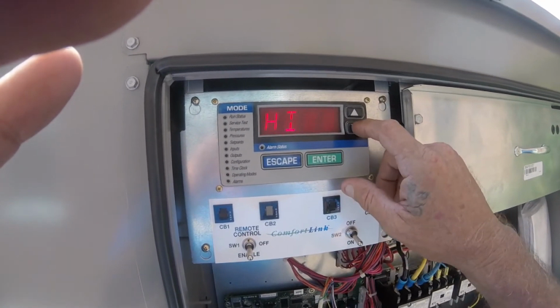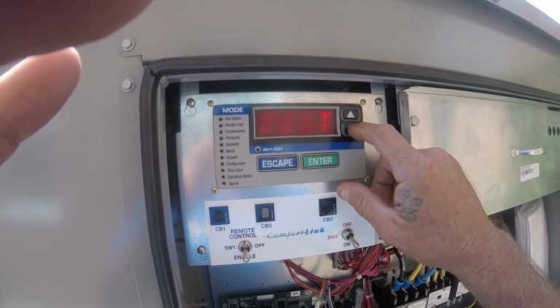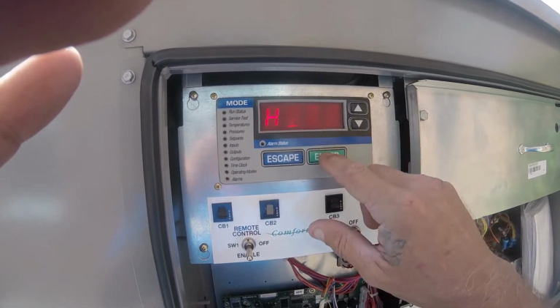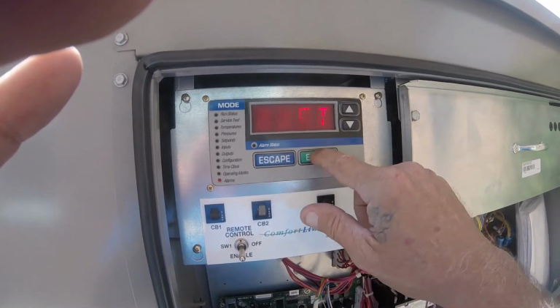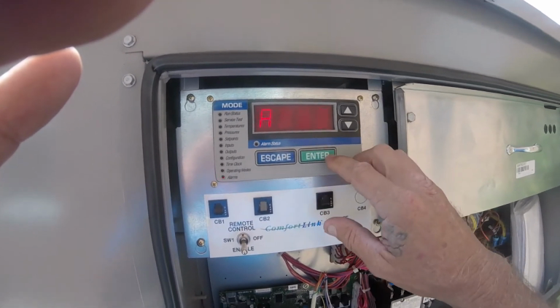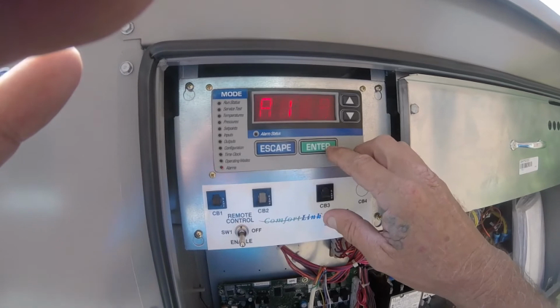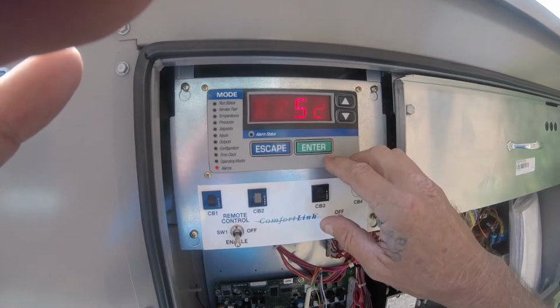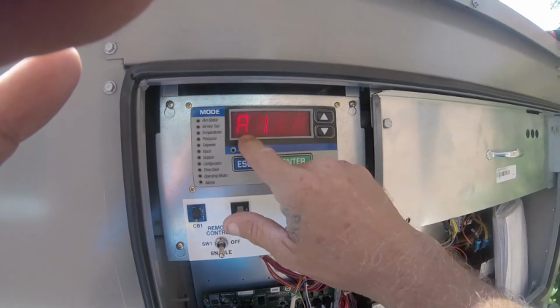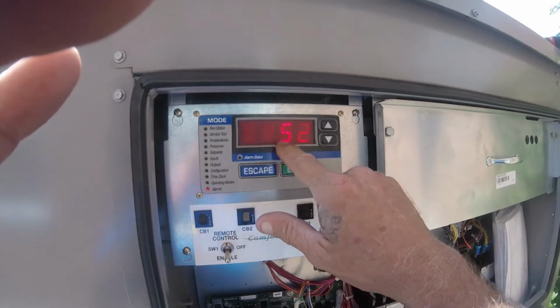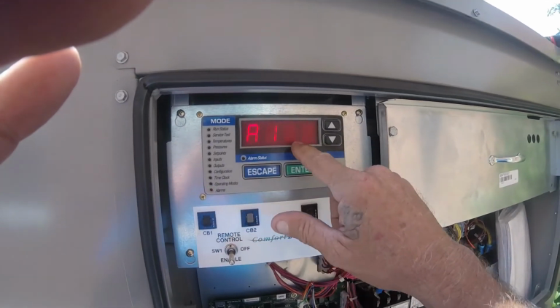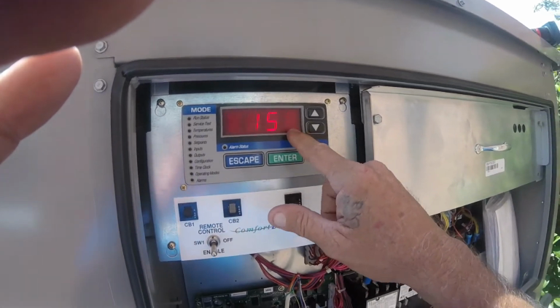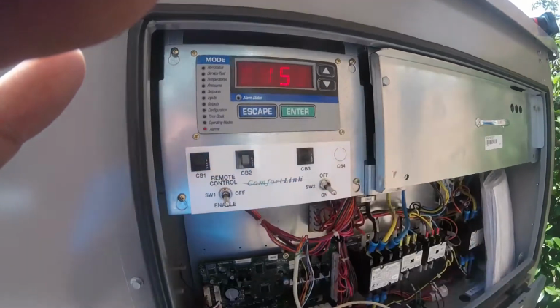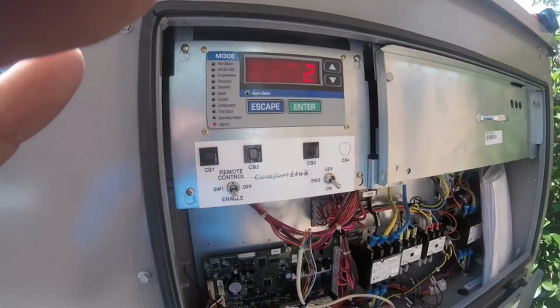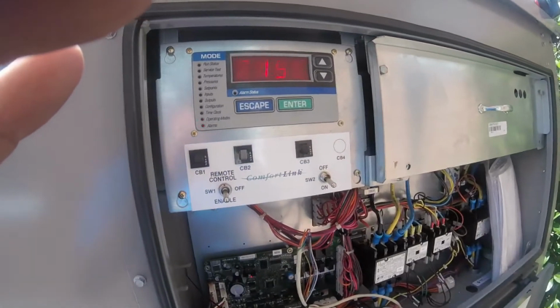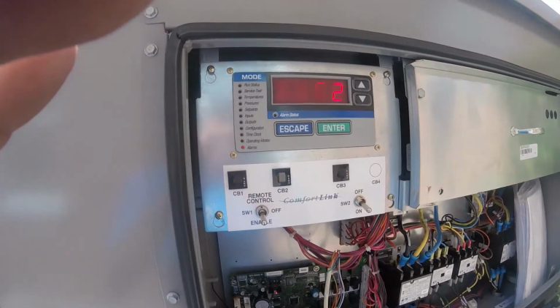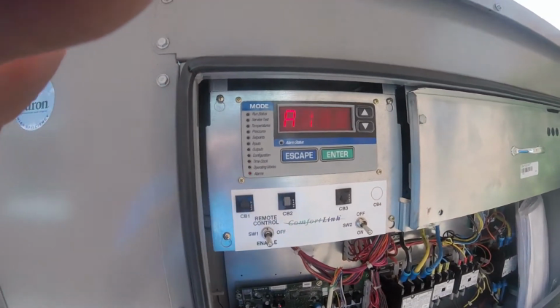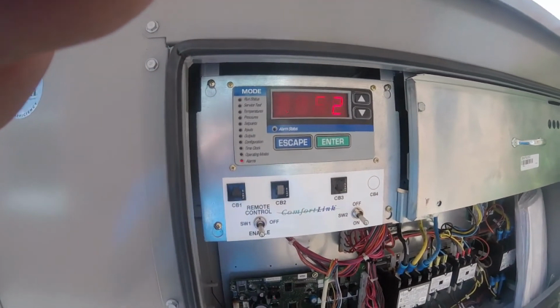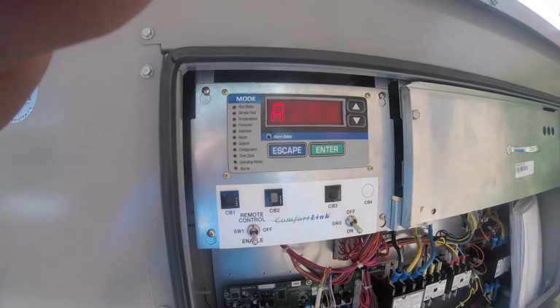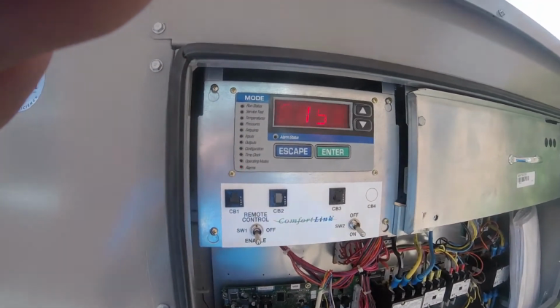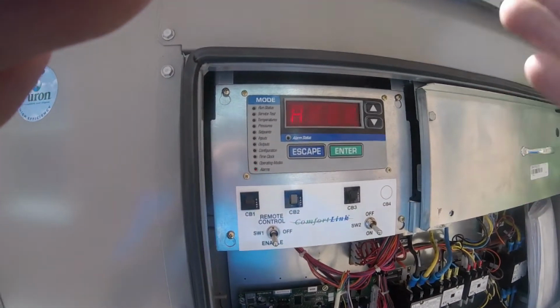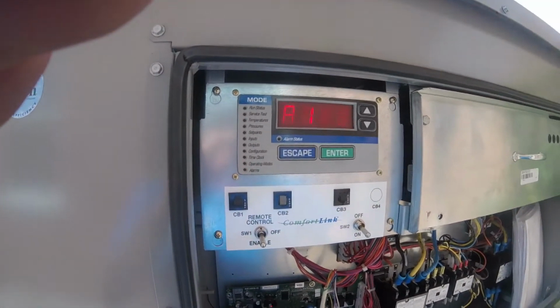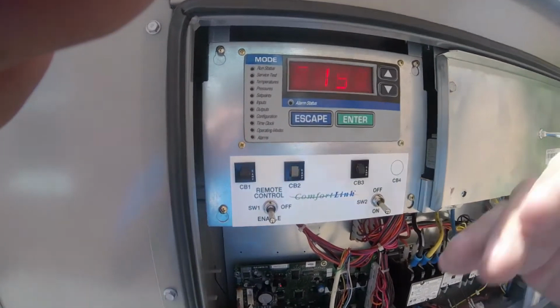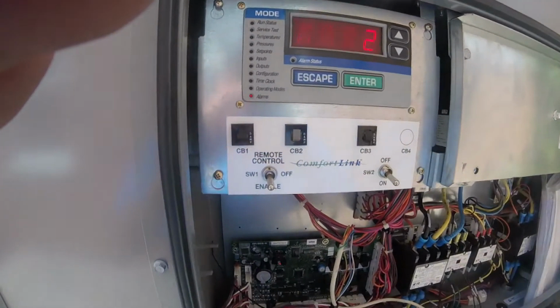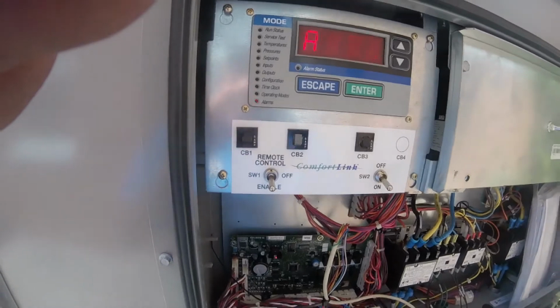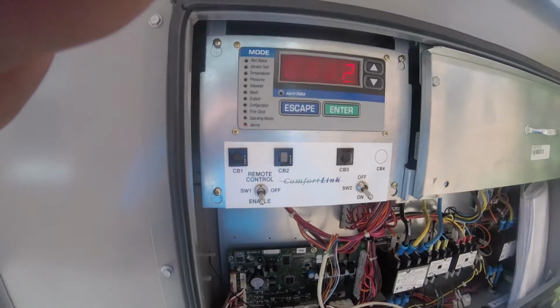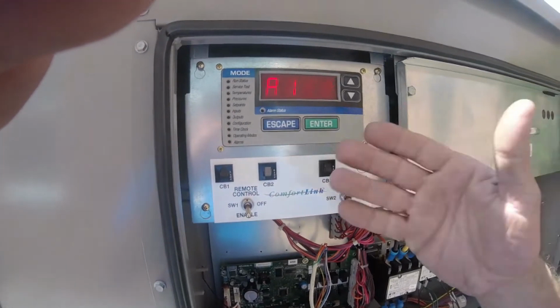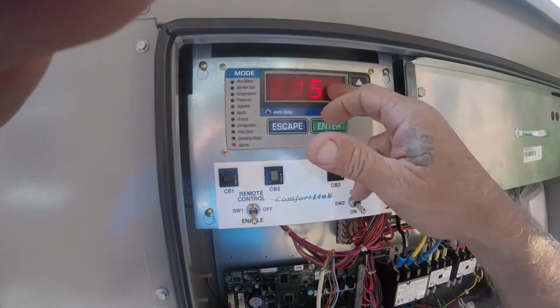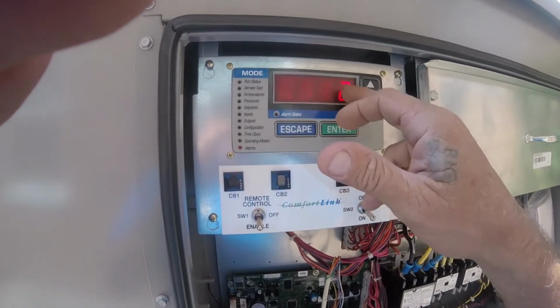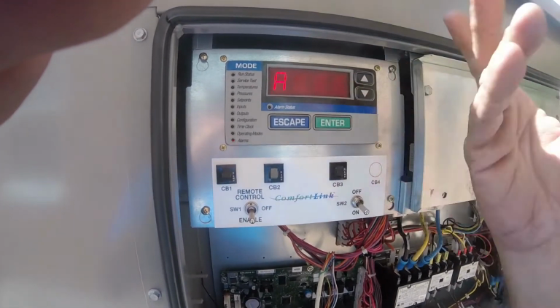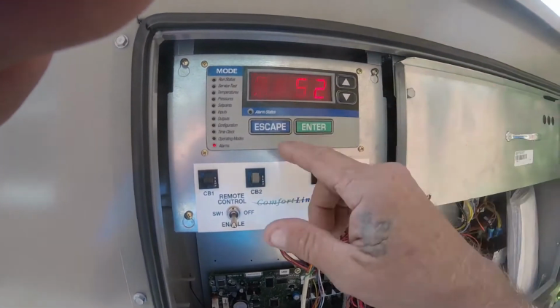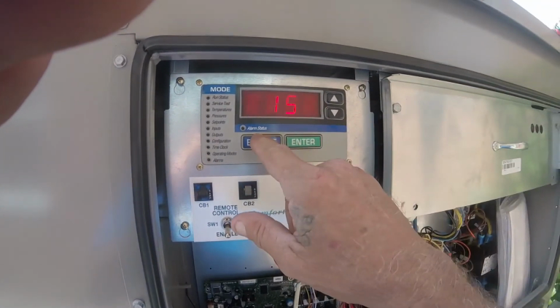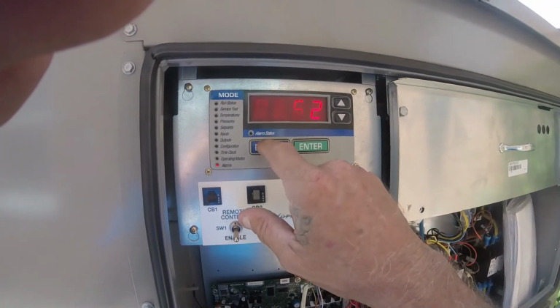Go to history and hit enter — you'll see A152, it says multiple issues or whatever. But that's in the history; there's nothing new today.